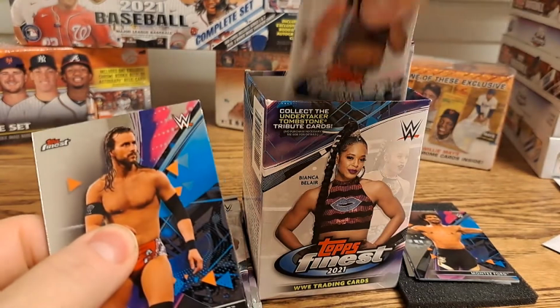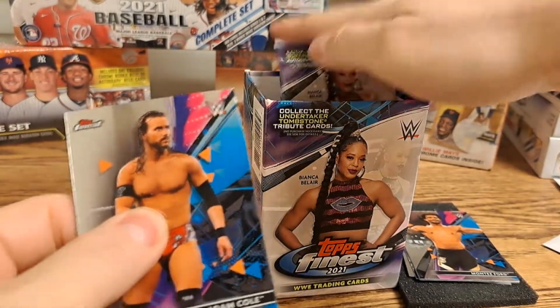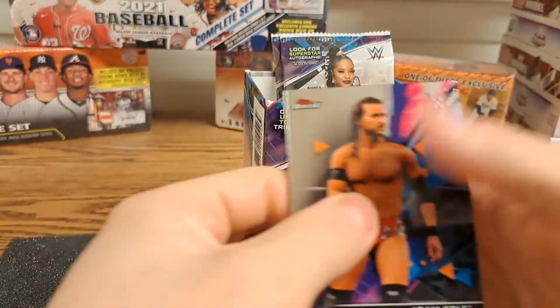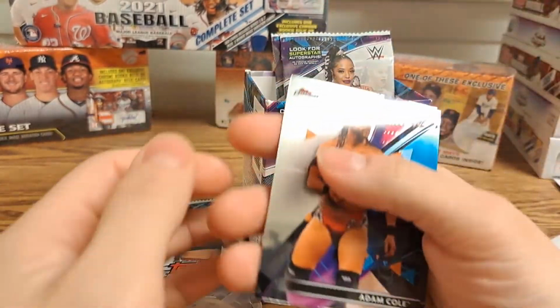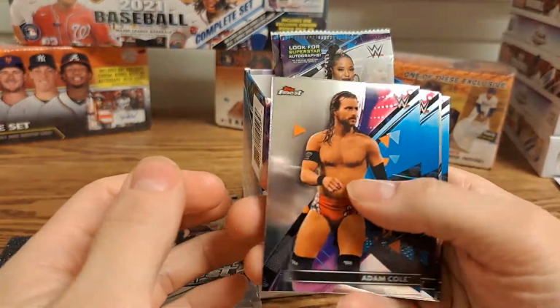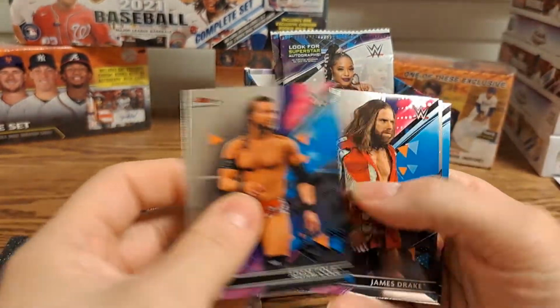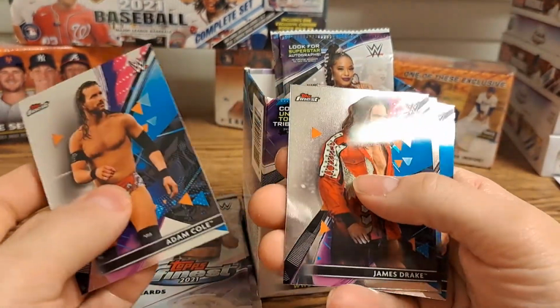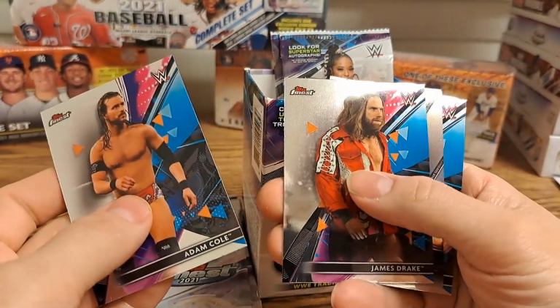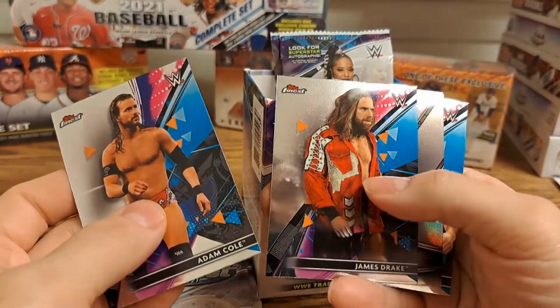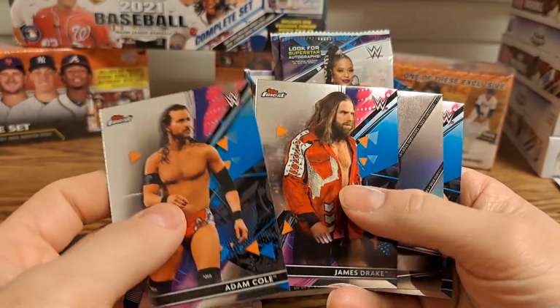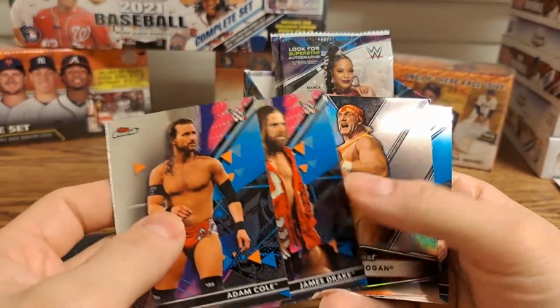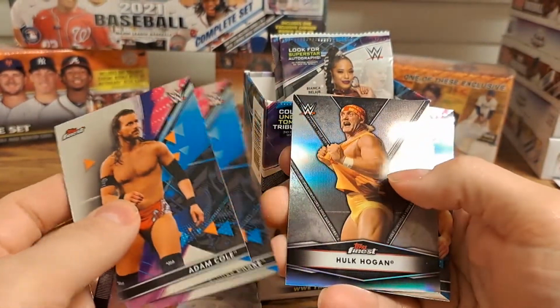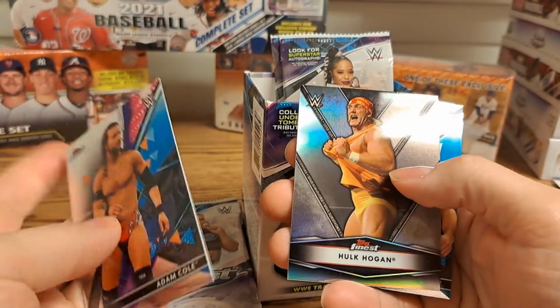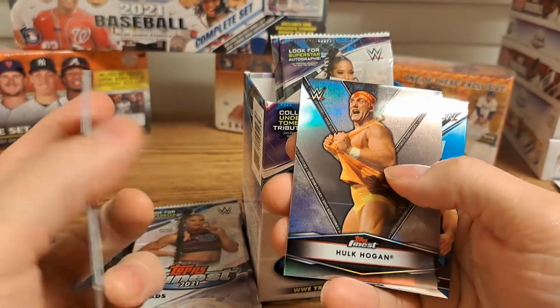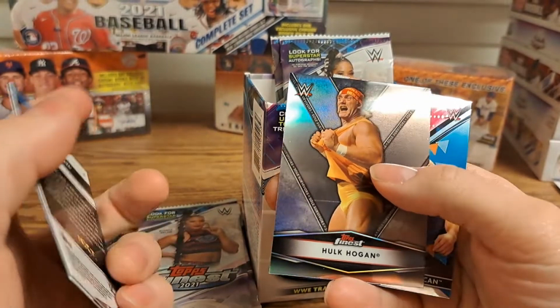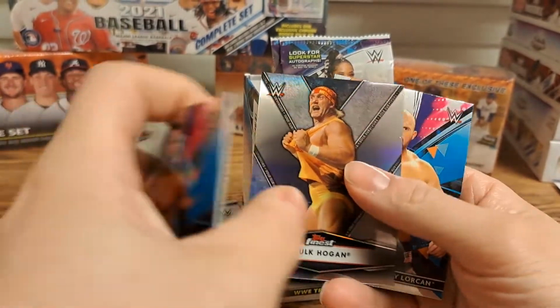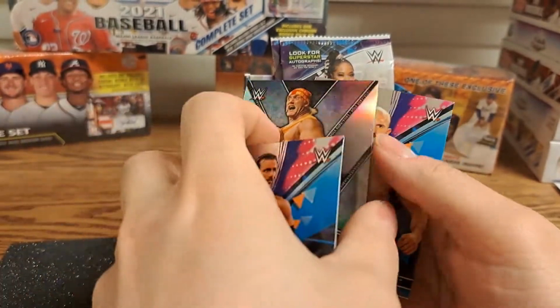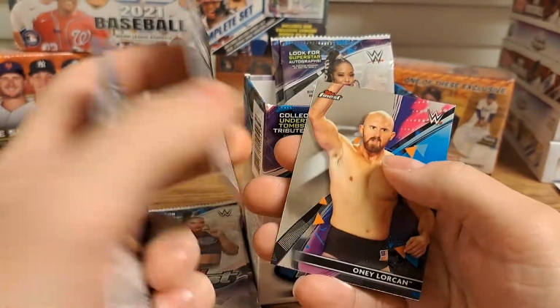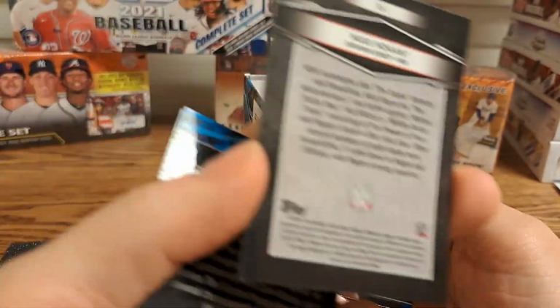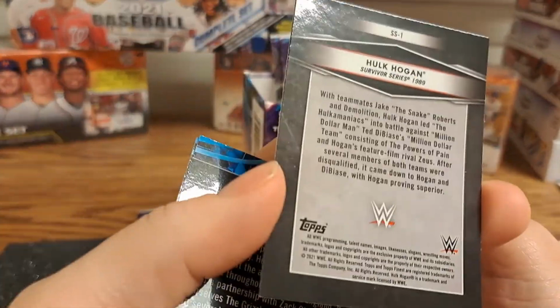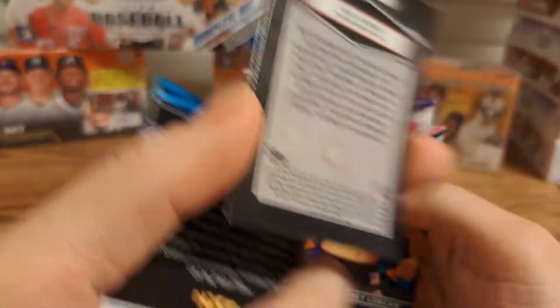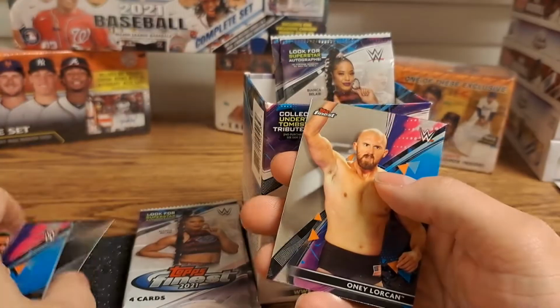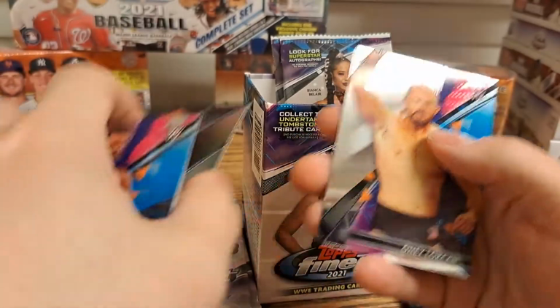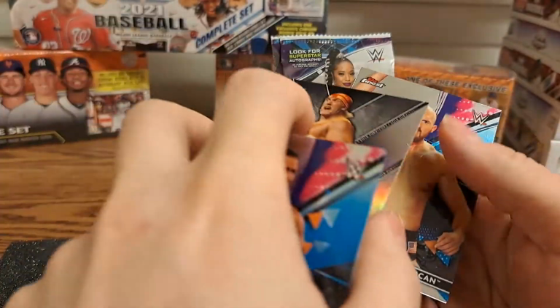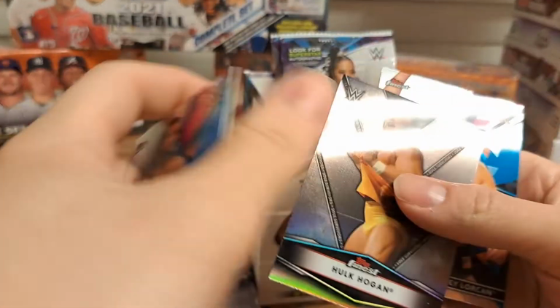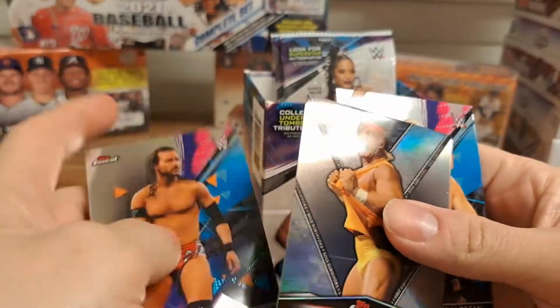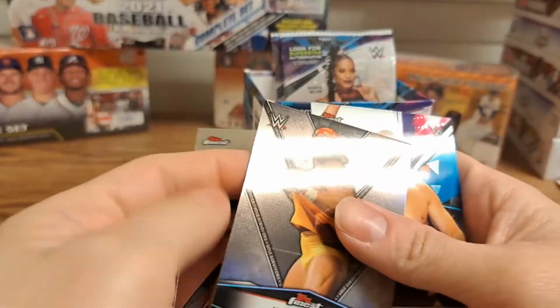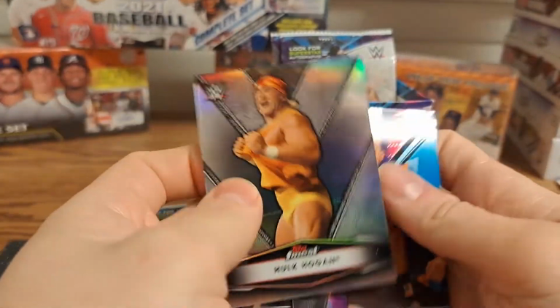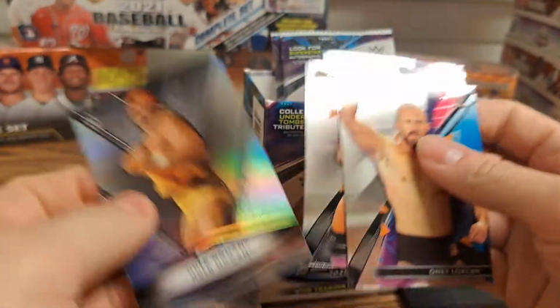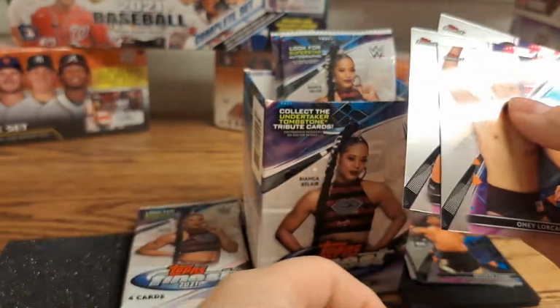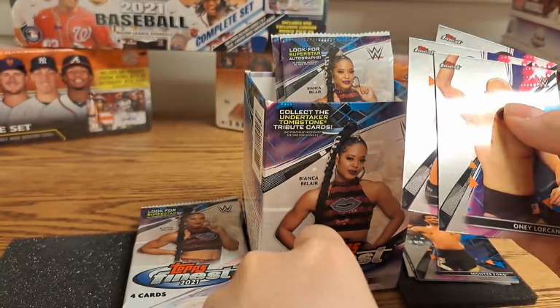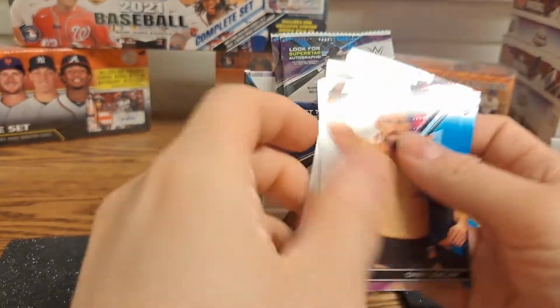Next up: Adam Cole, James Drake, a Hulk Hogan Topps Finest — there we go — a Survivor Series card, and an Oney Lorcan.